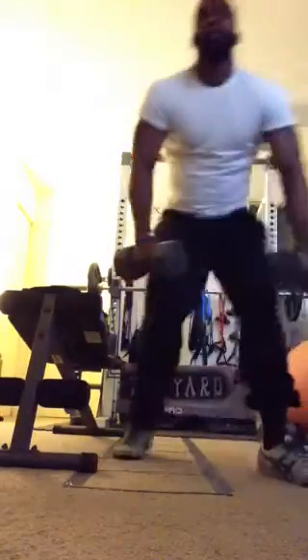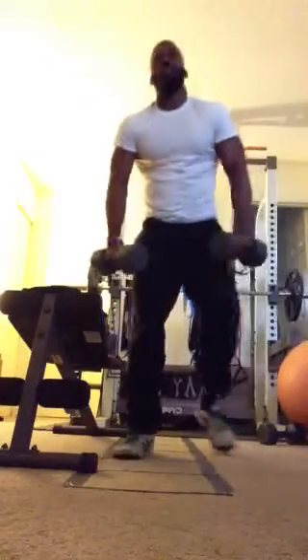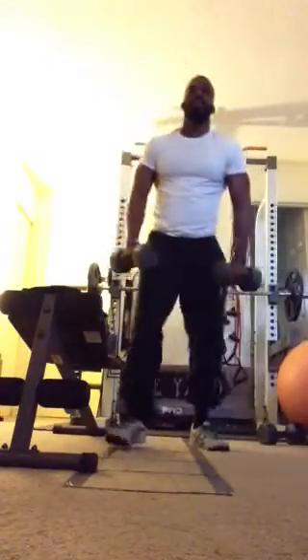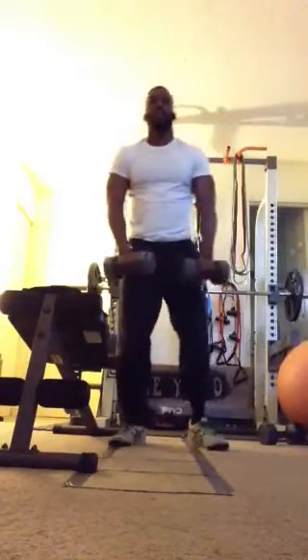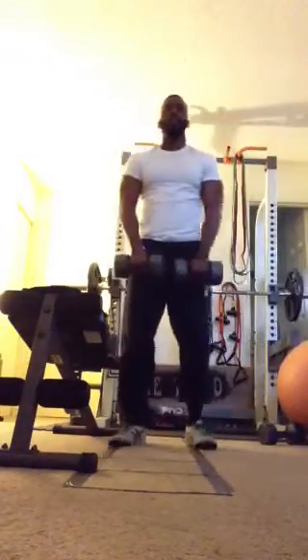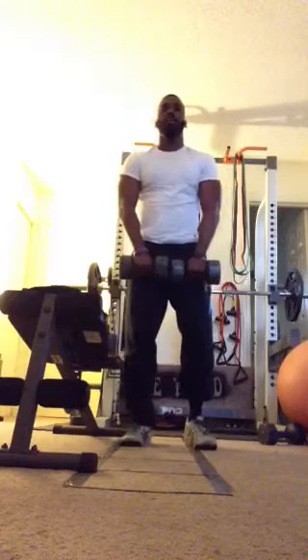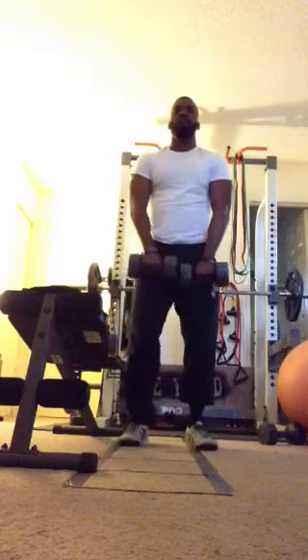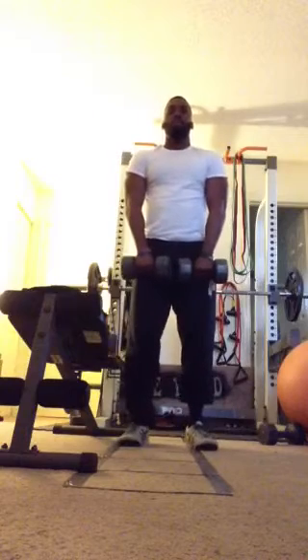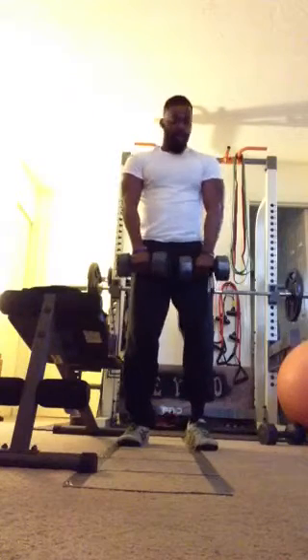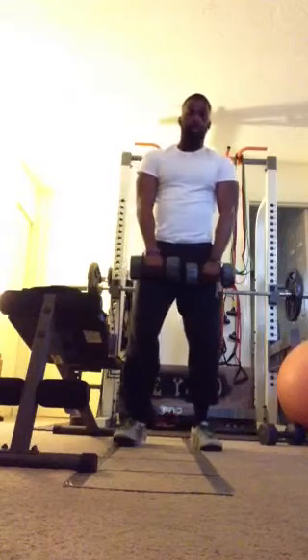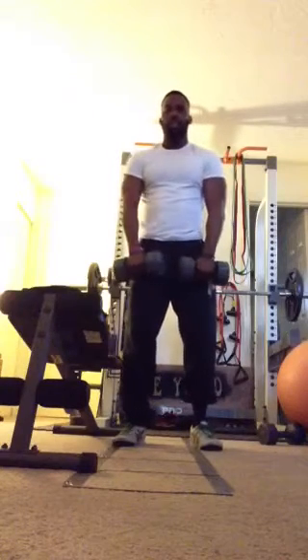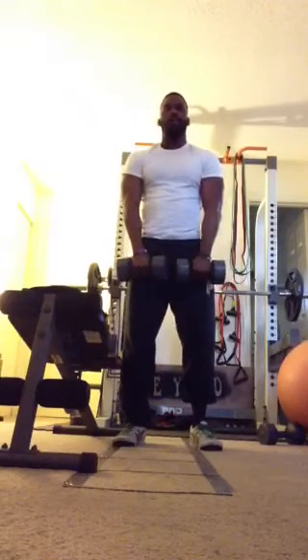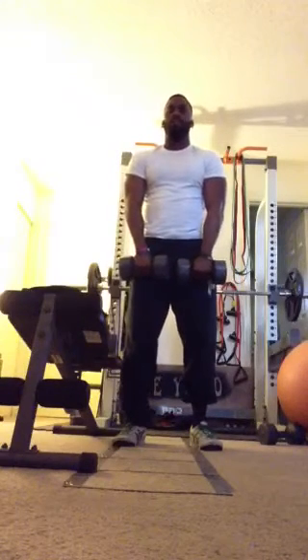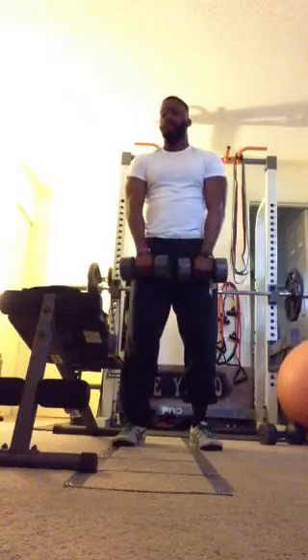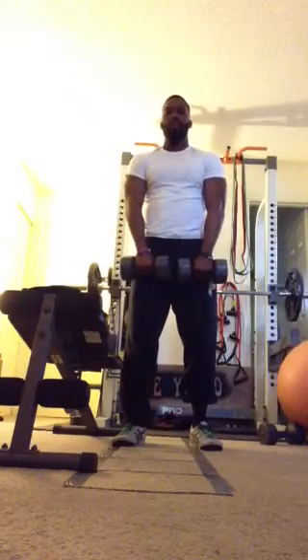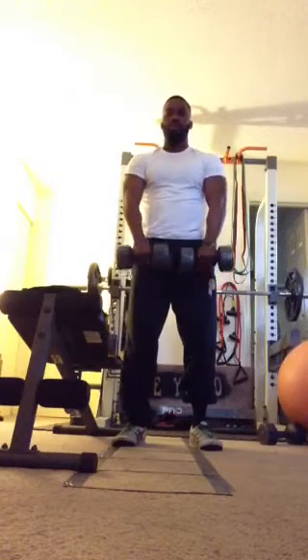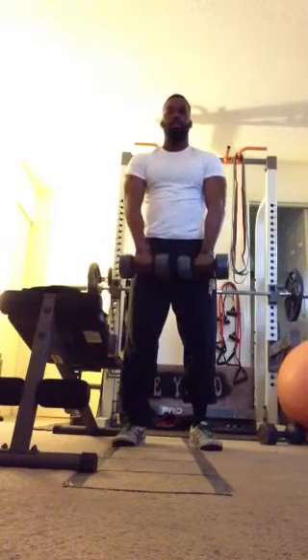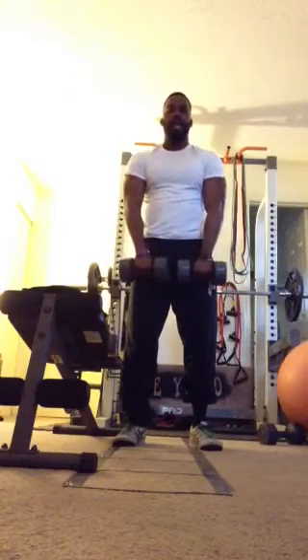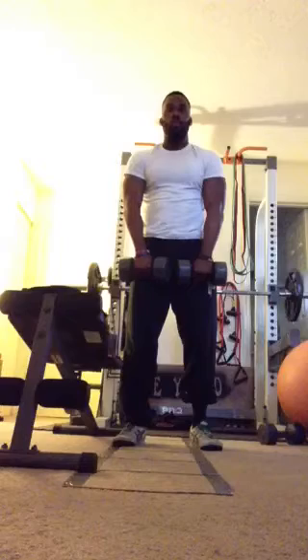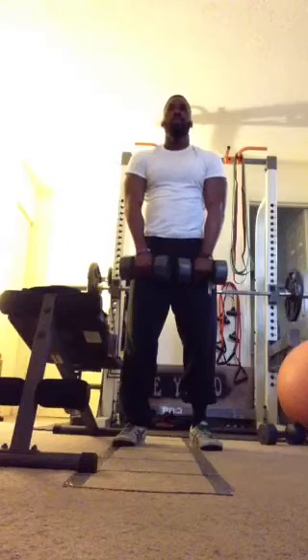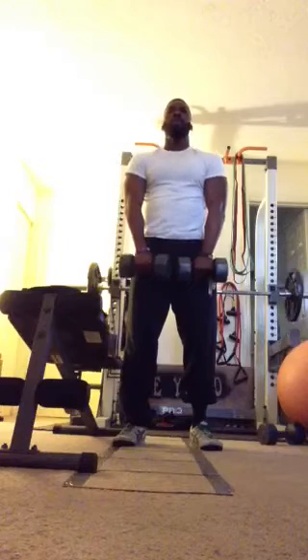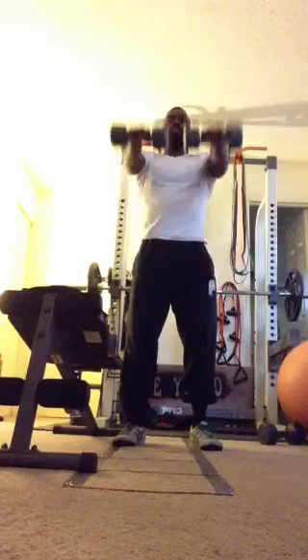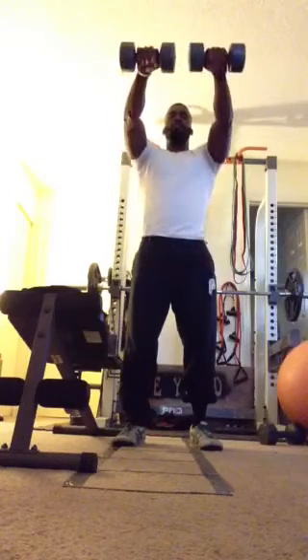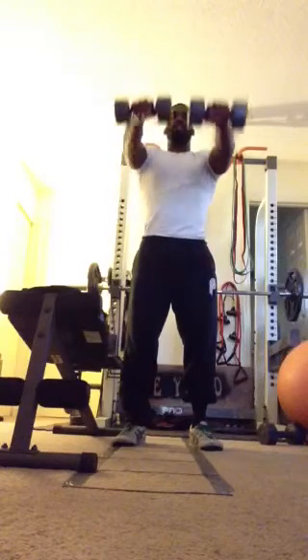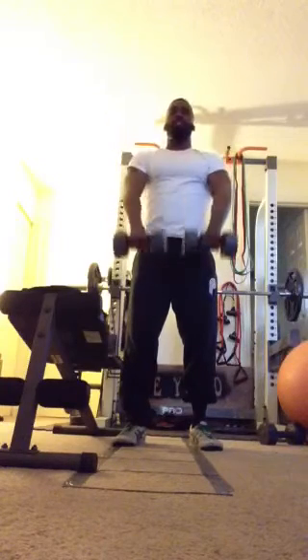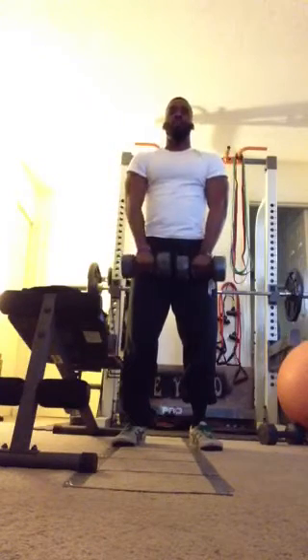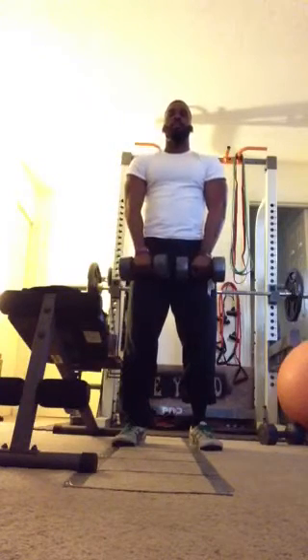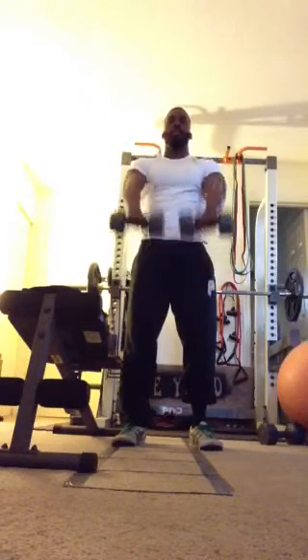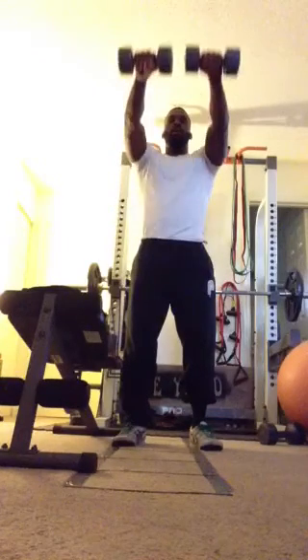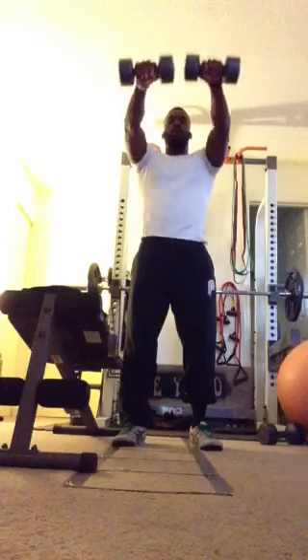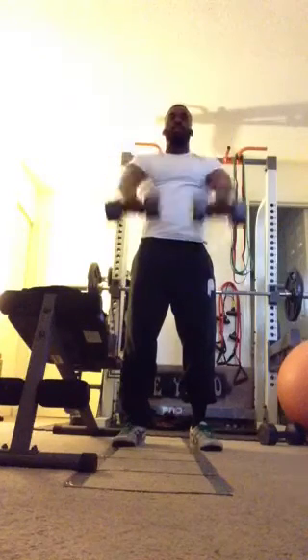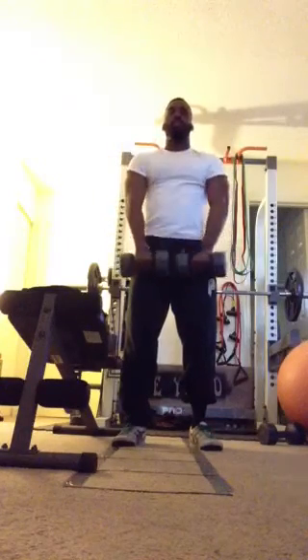Up next, we have front raises. Going to grab a dumbbell, or a towel, whatever you have in your hand — use a gallon of water. You're just going to rise up to shoulder height. Come back down nice and under control.